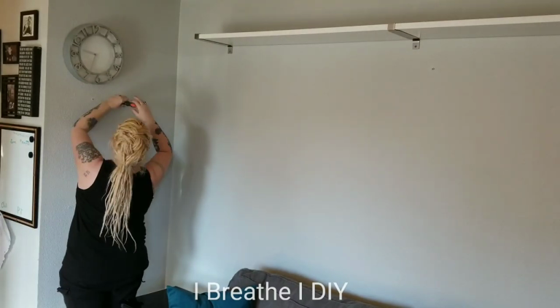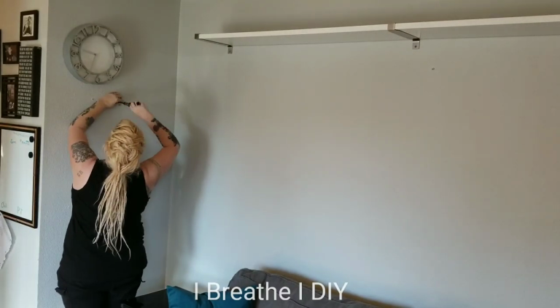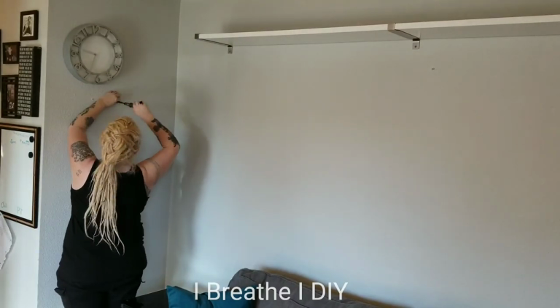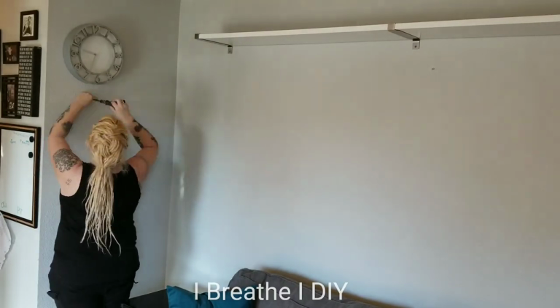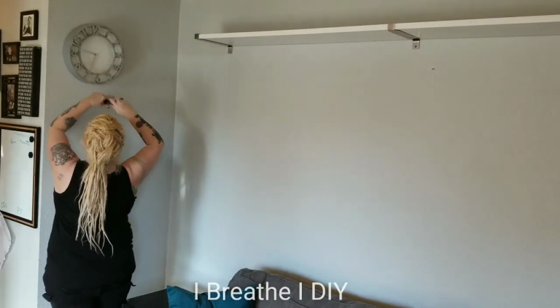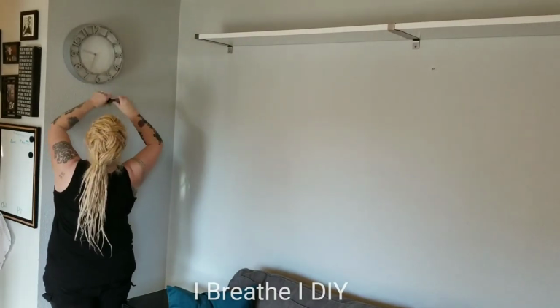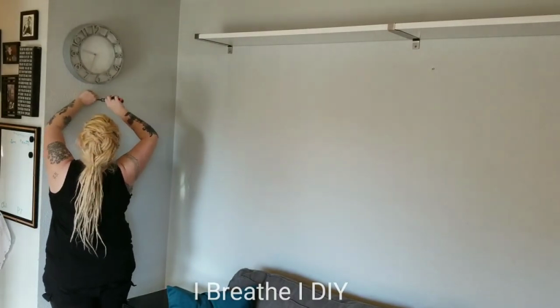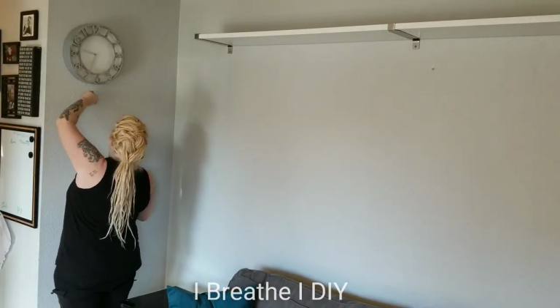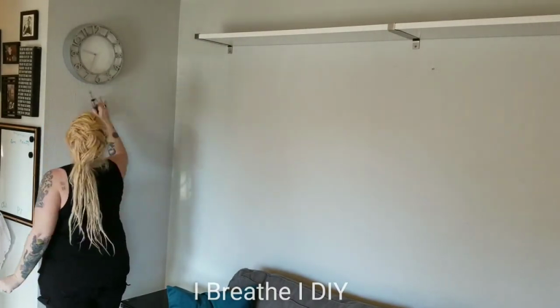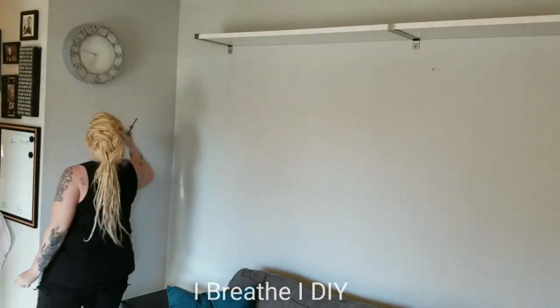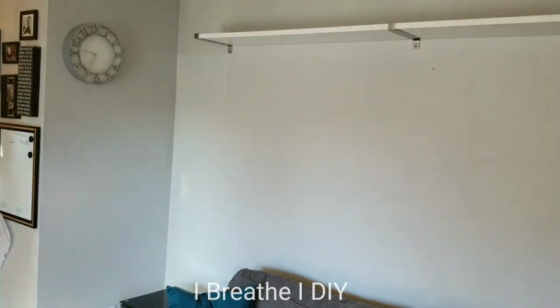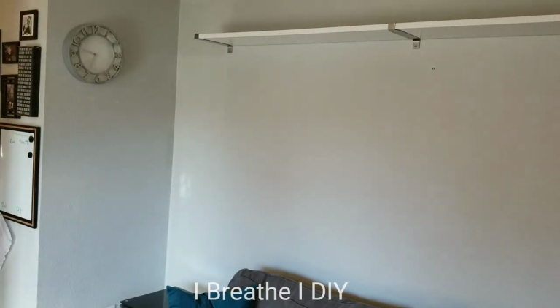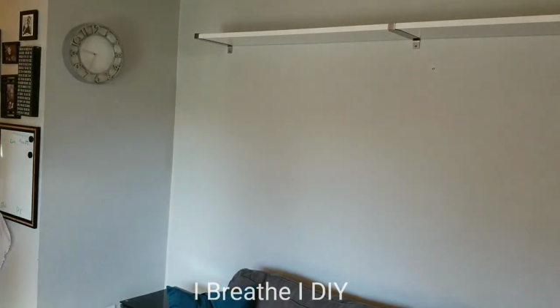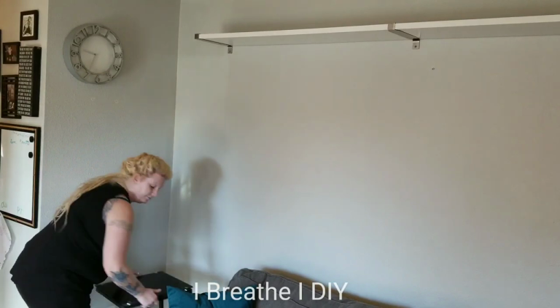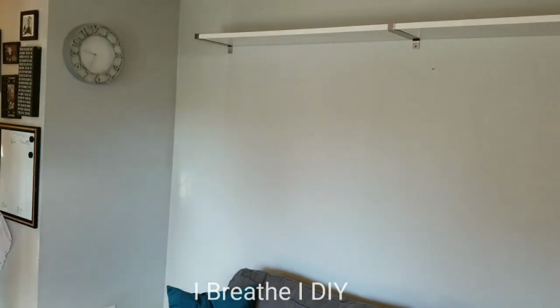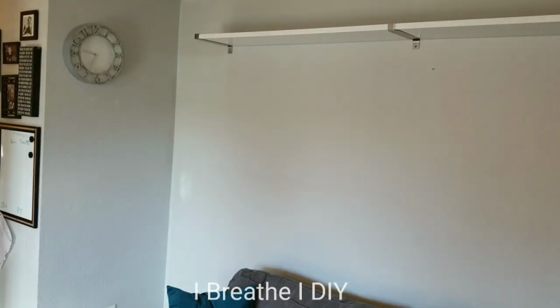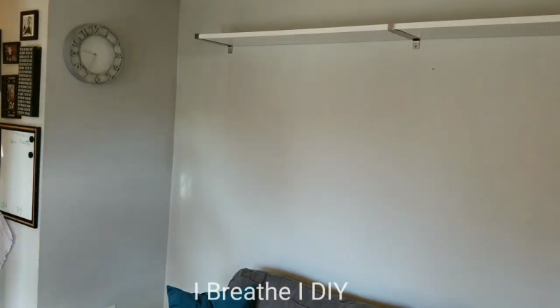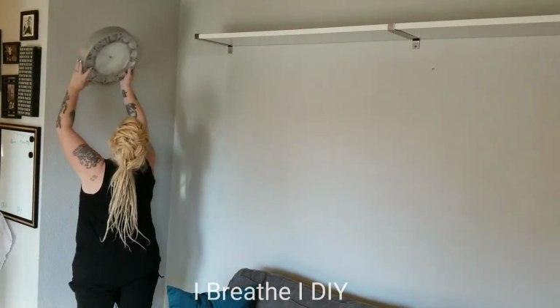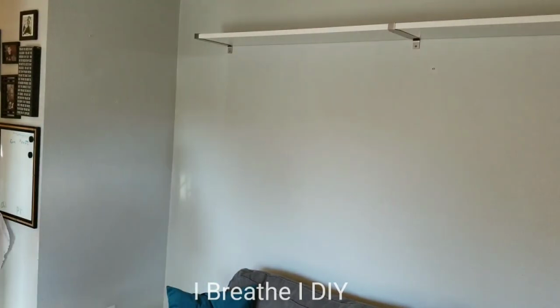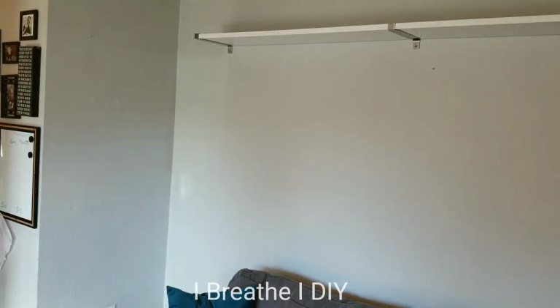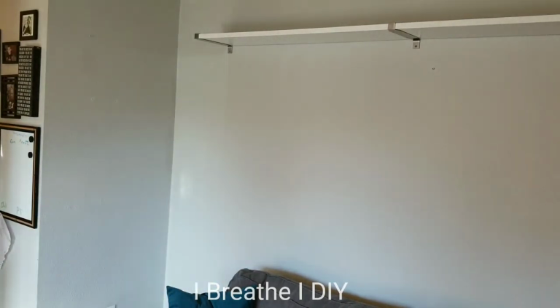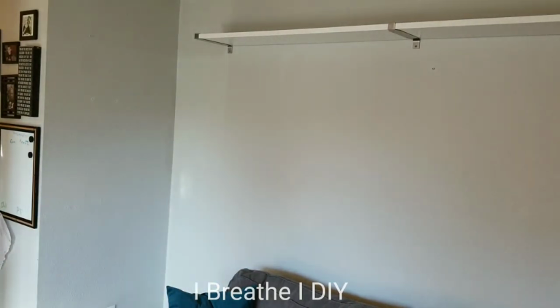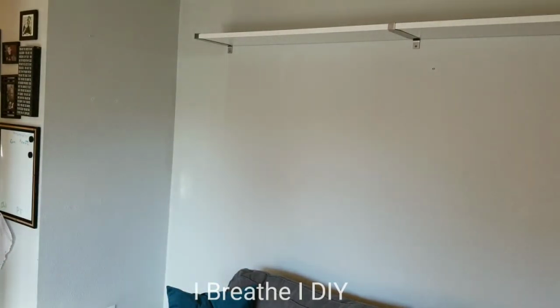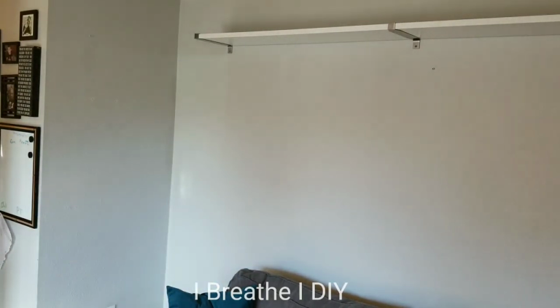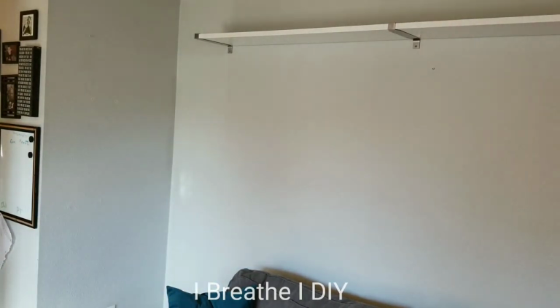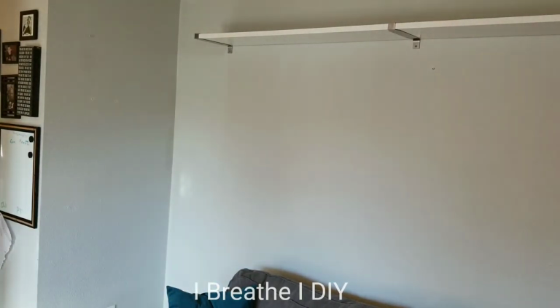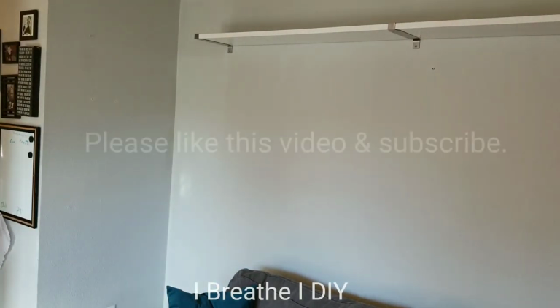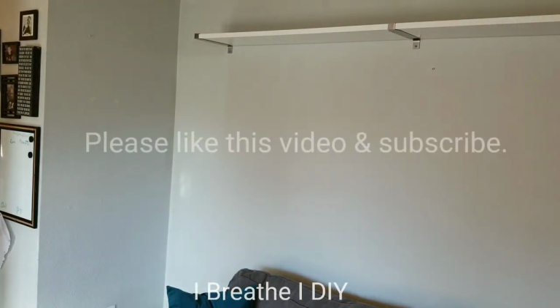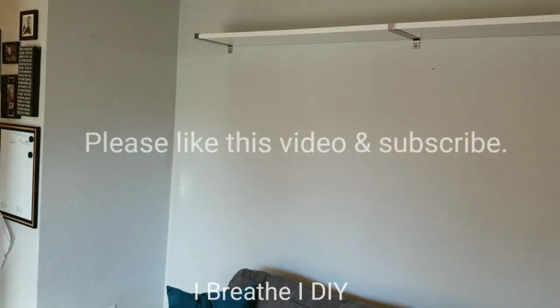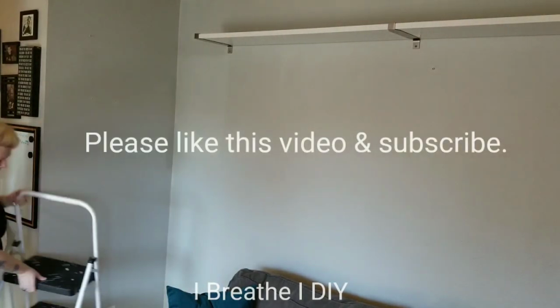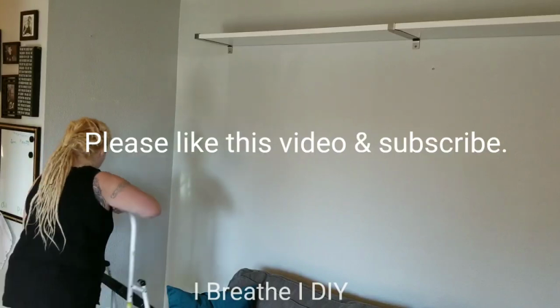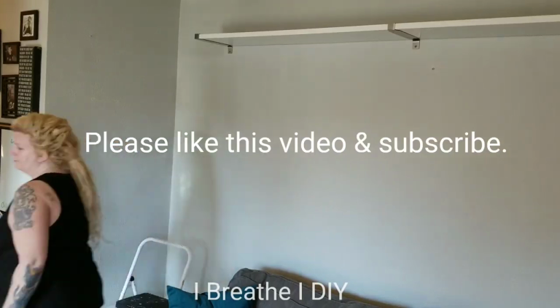Hi everybody! Thanks for joining me for another tutorial on I Breathe Eye DIY. I'm Betsy. Today we're going to be making cat shelves, which is a highly requested DIY.